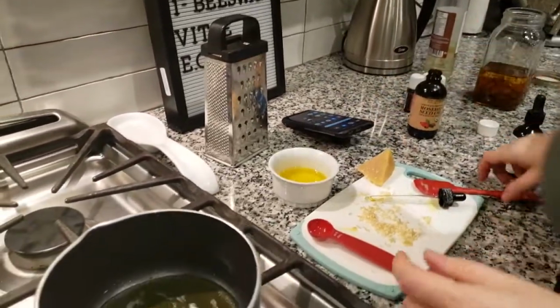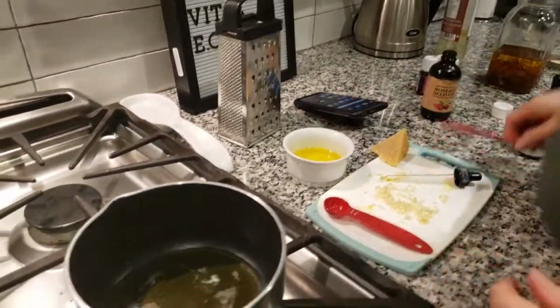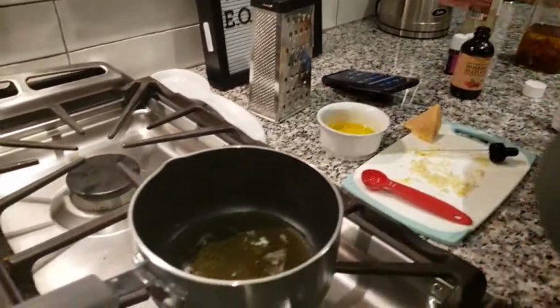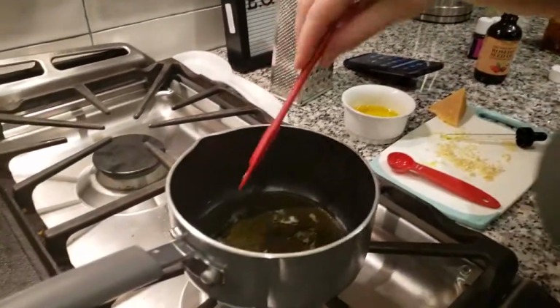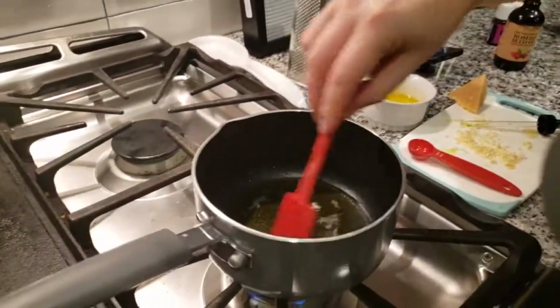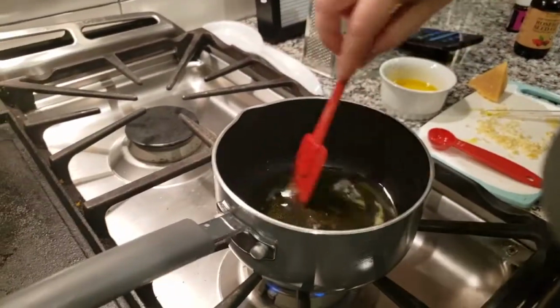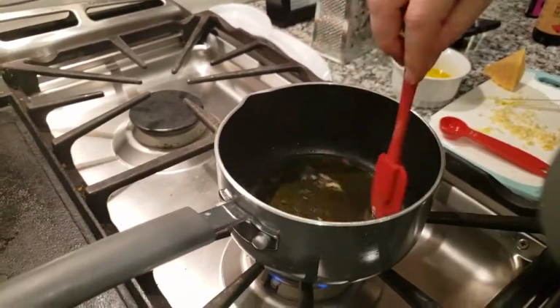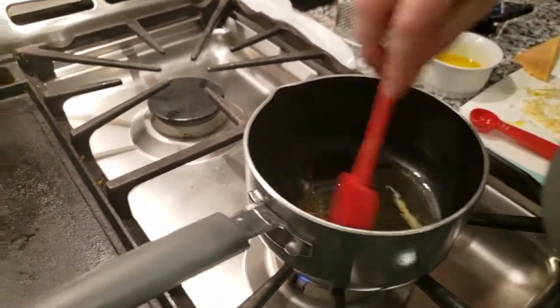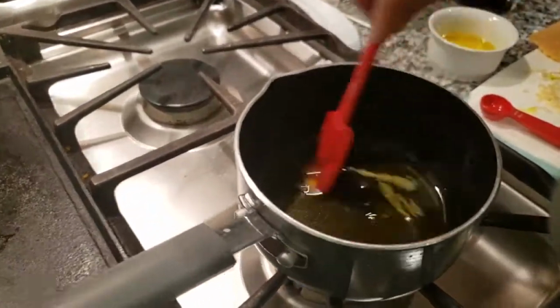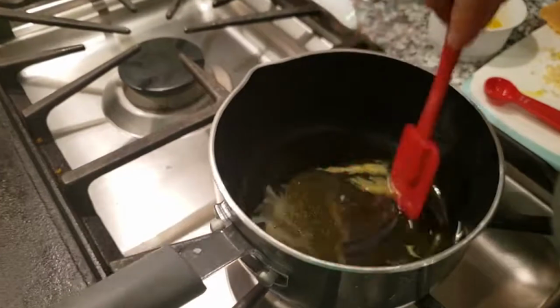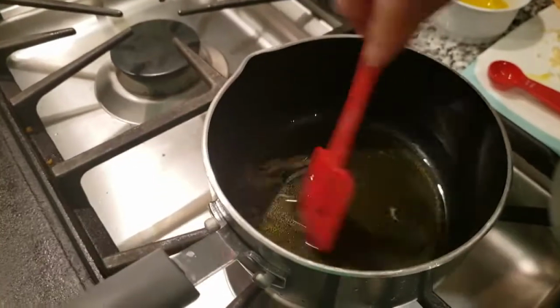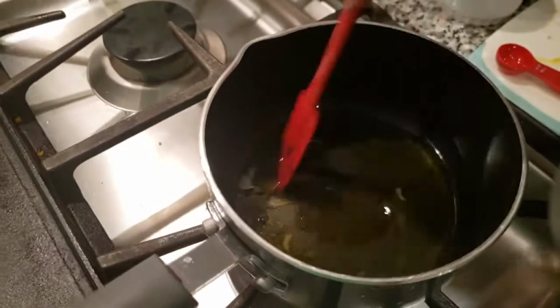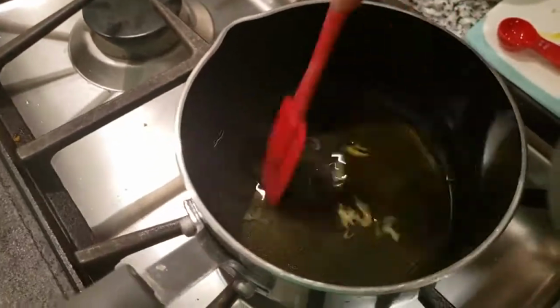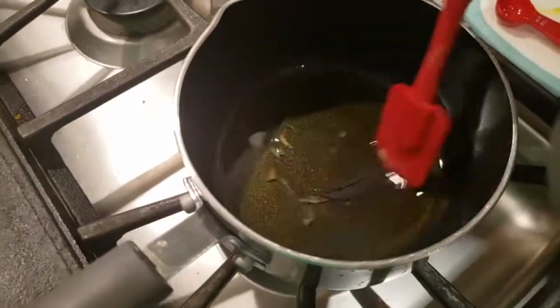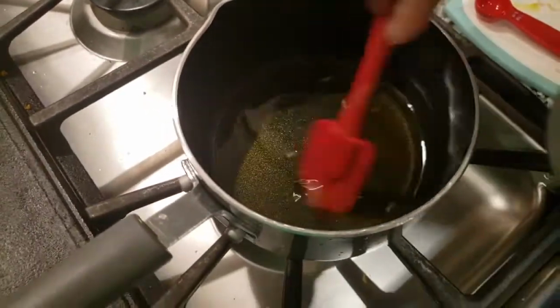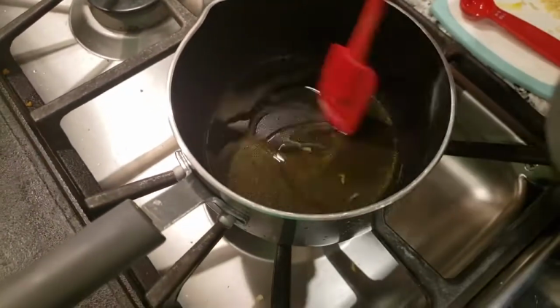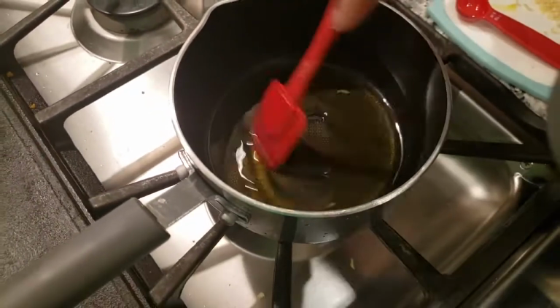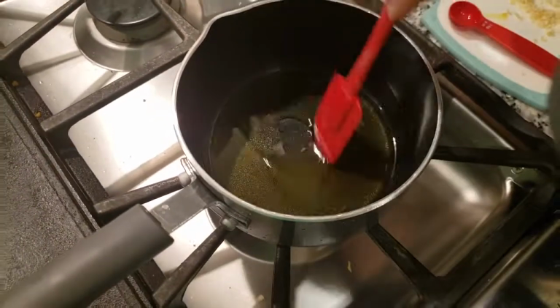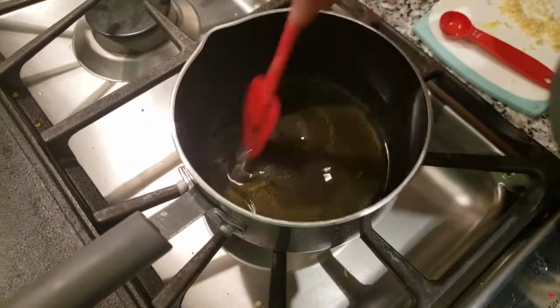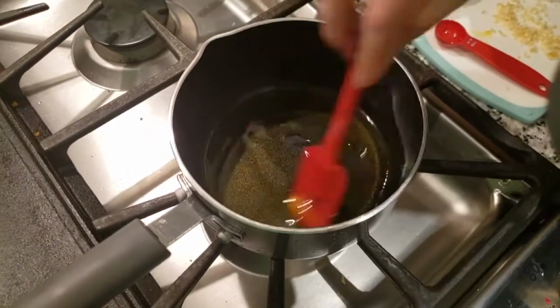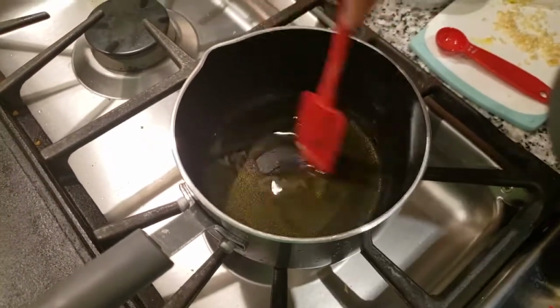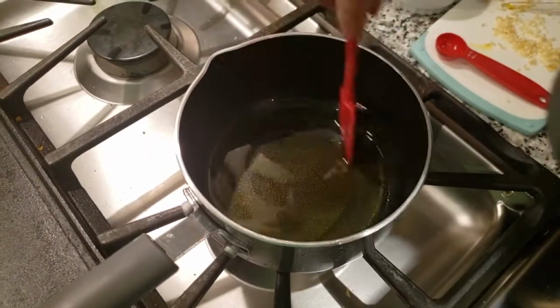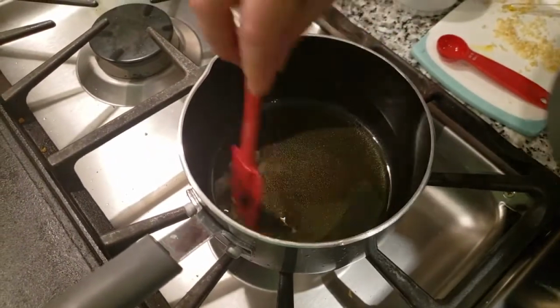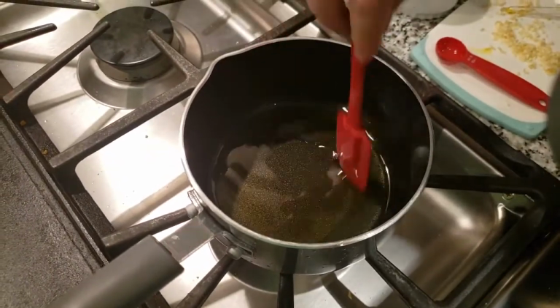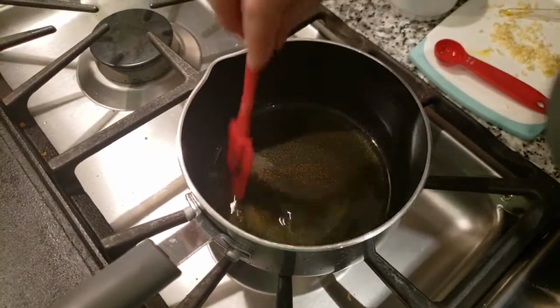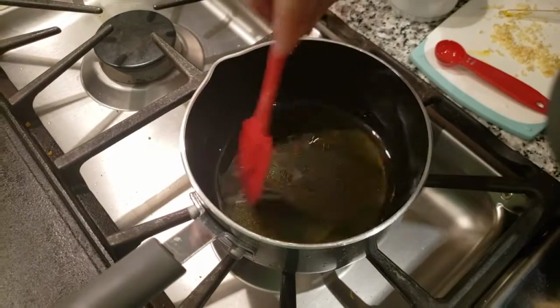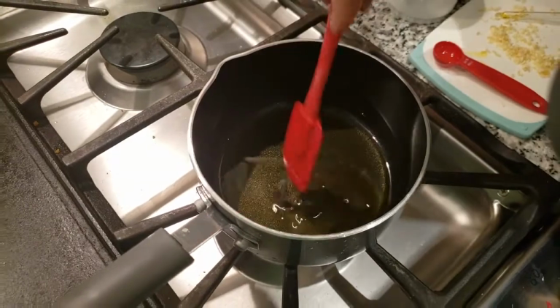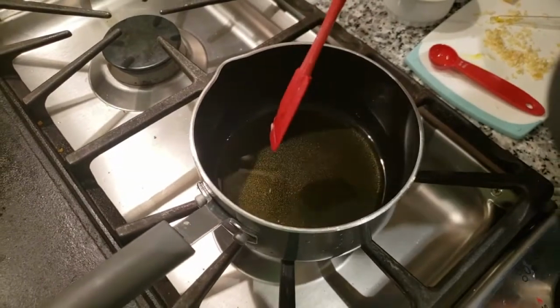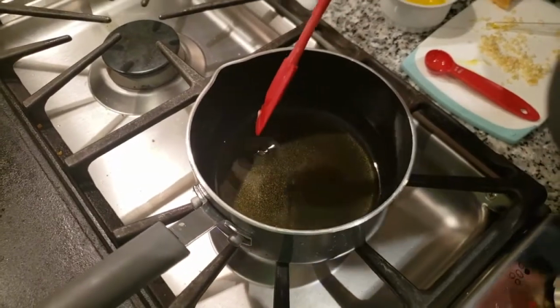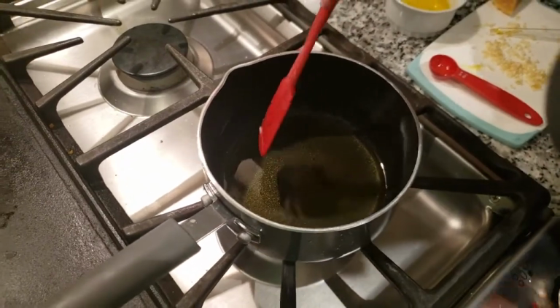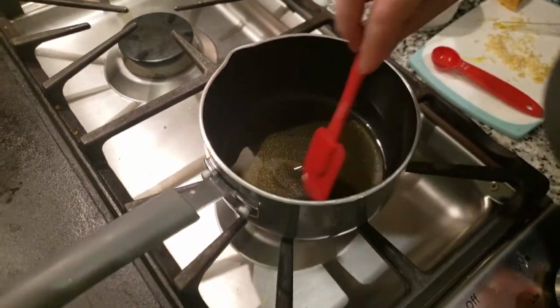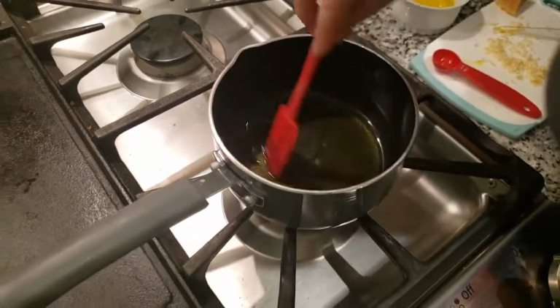Now I'm going to stir again to make sure that it's all incorporated and all the beeswax is melted. Okay, now that it's all melted I'm going to turn it off and take it off the heat.